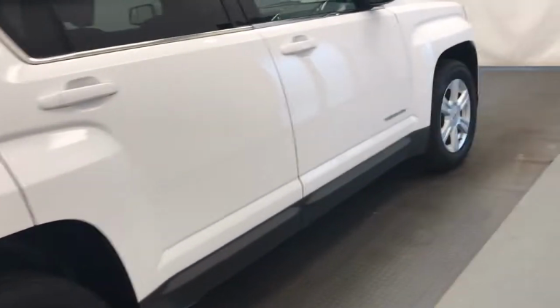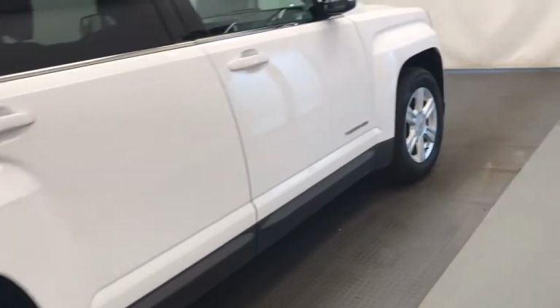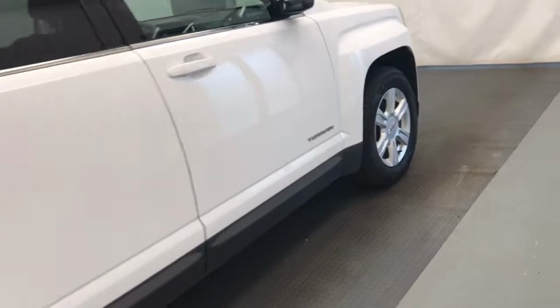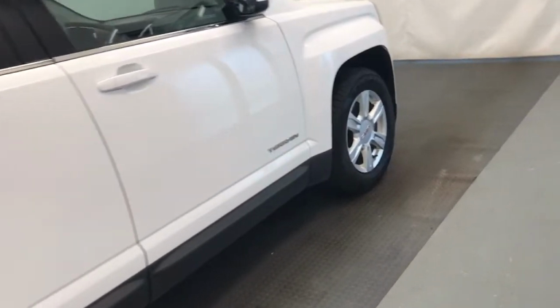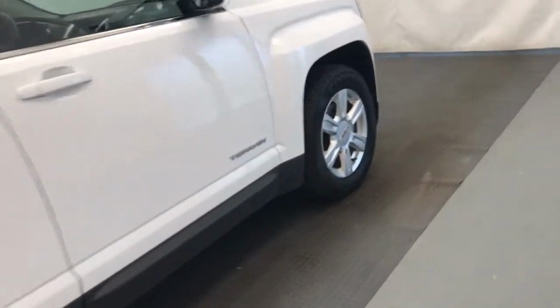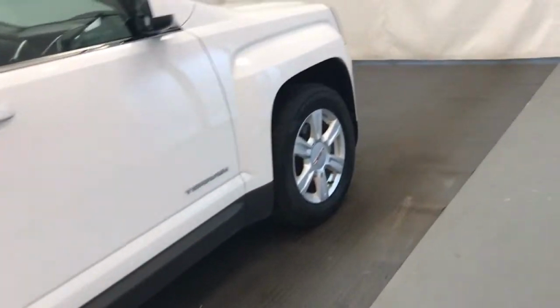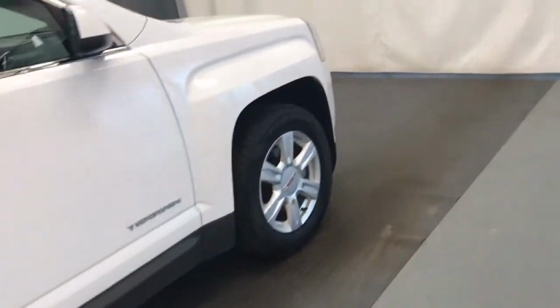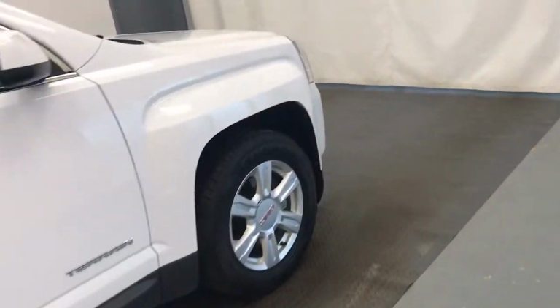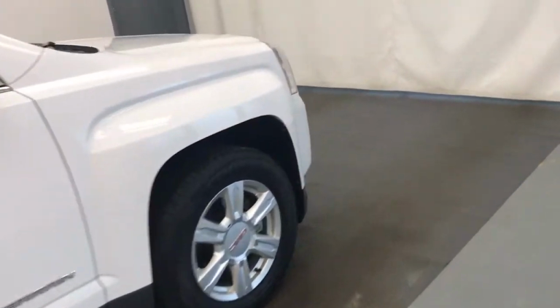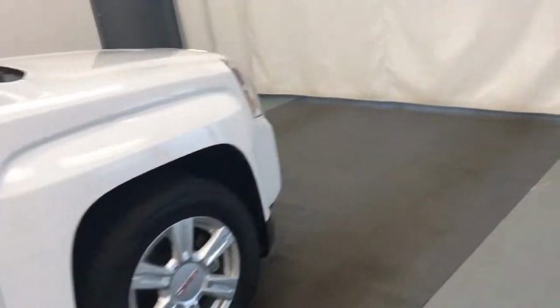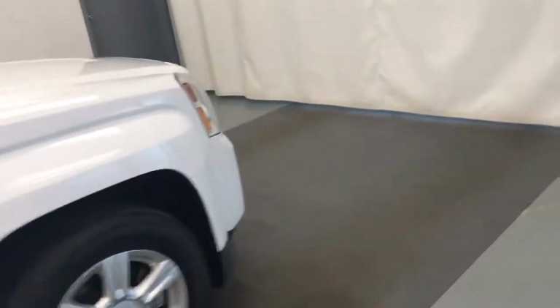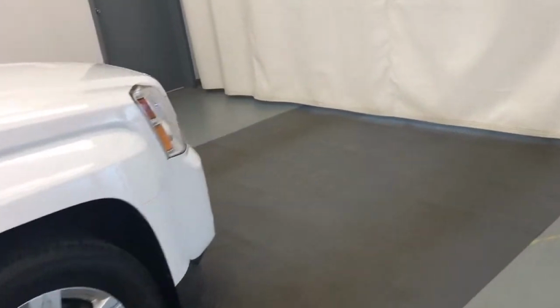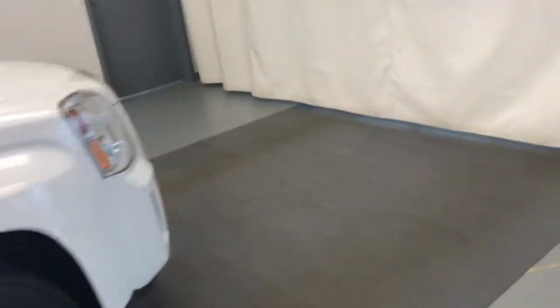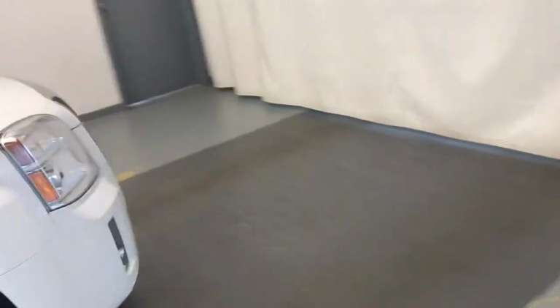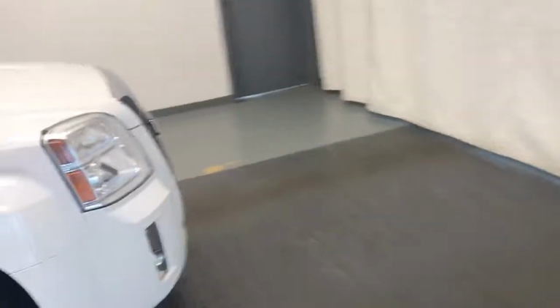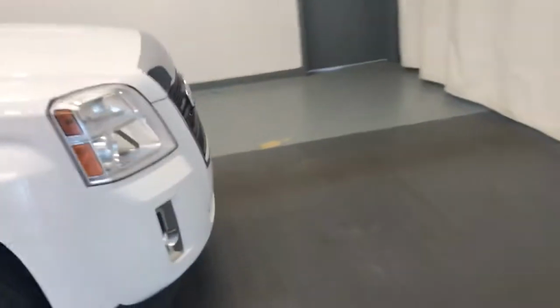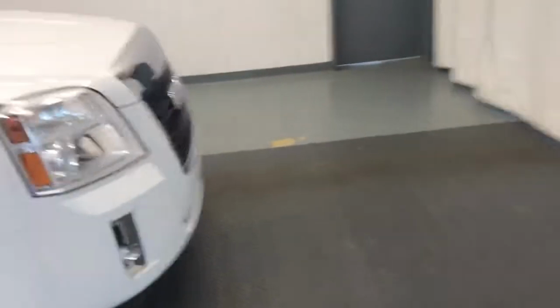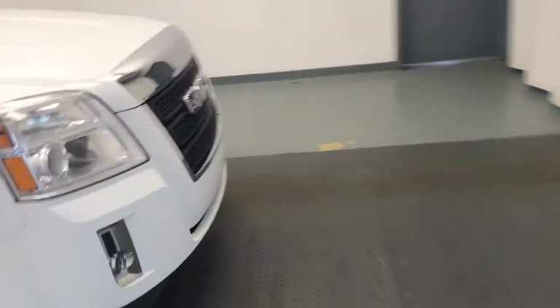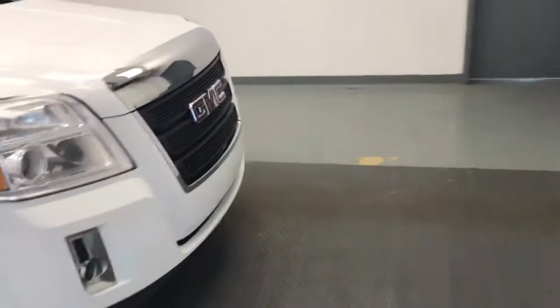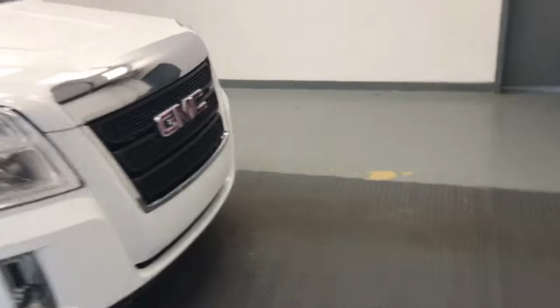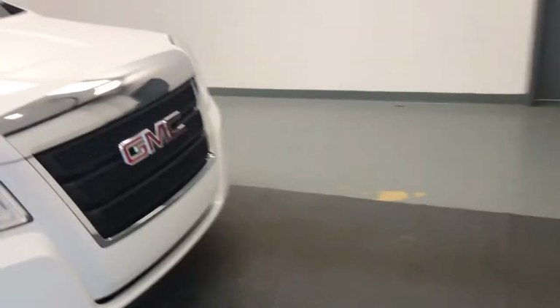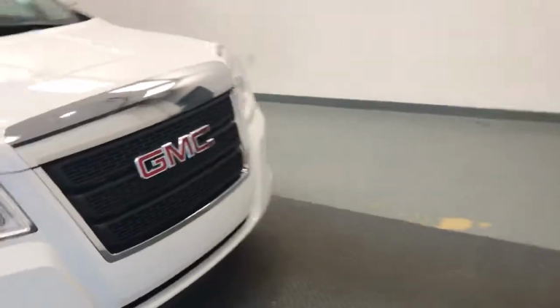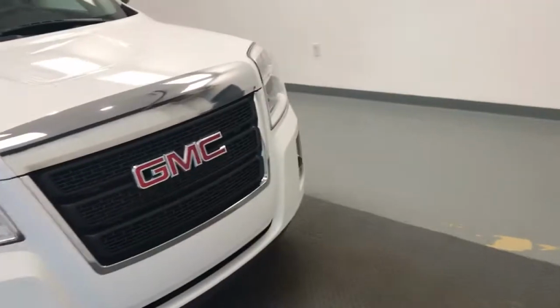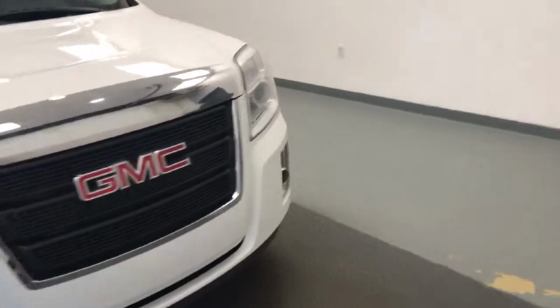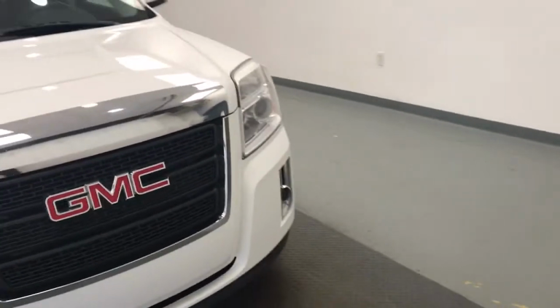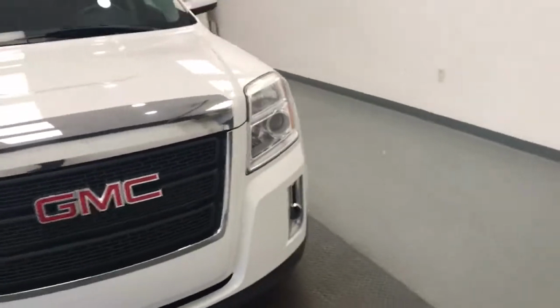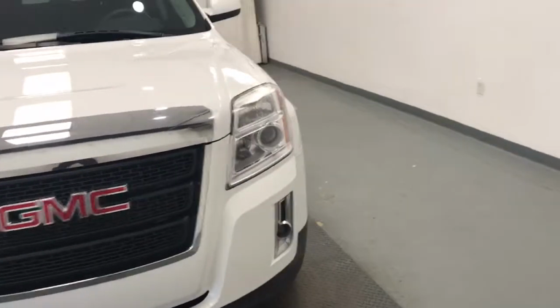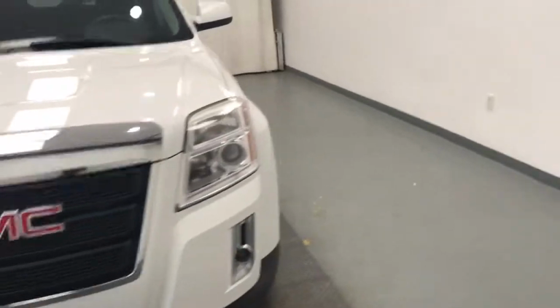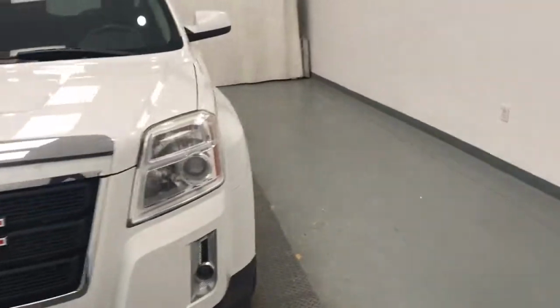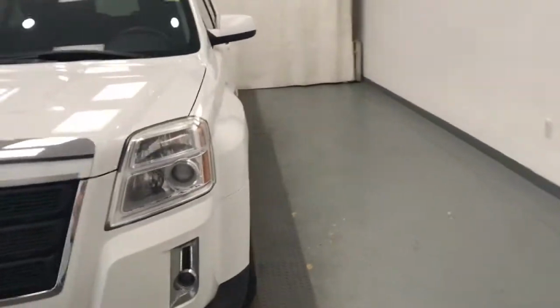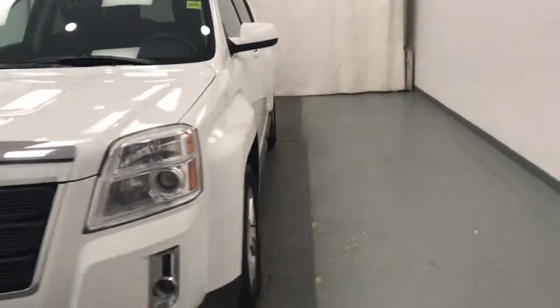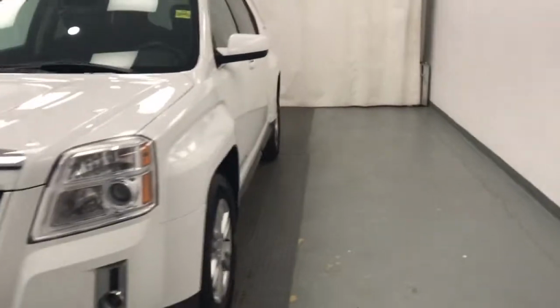Again, this is stock 172066, 2014 GMC Terrain SLE, and our exterior color is white.